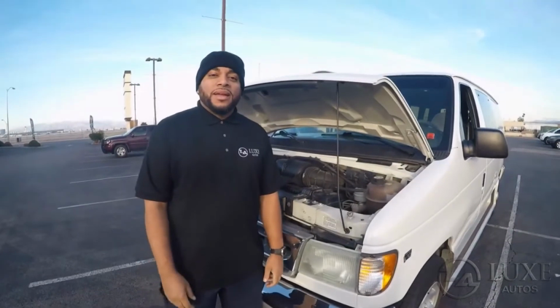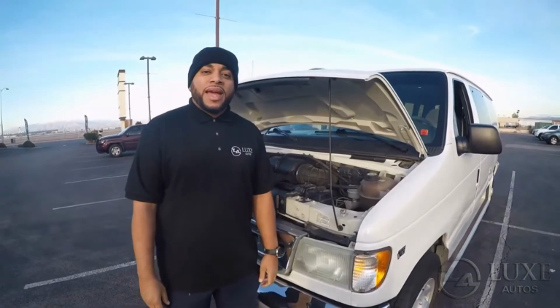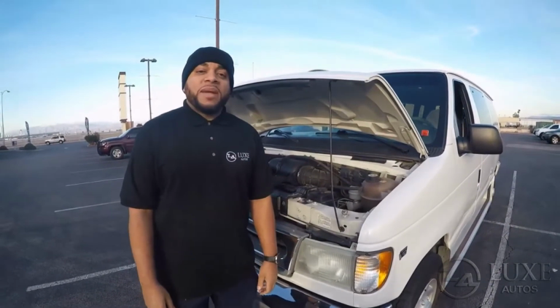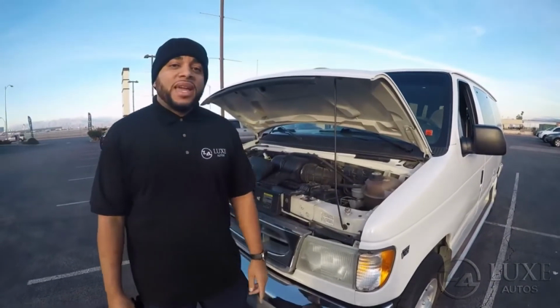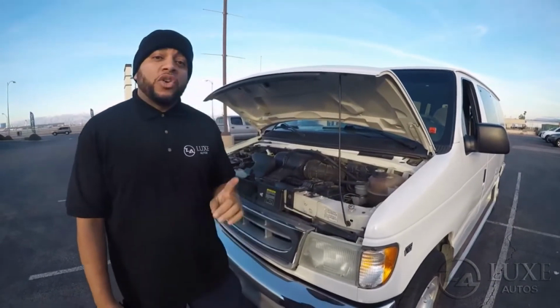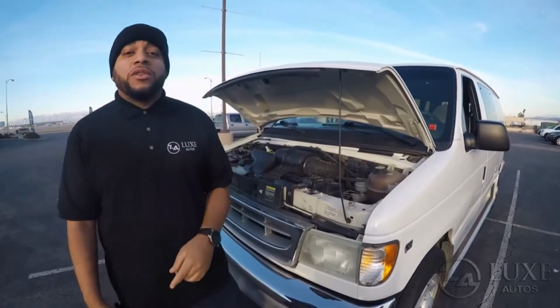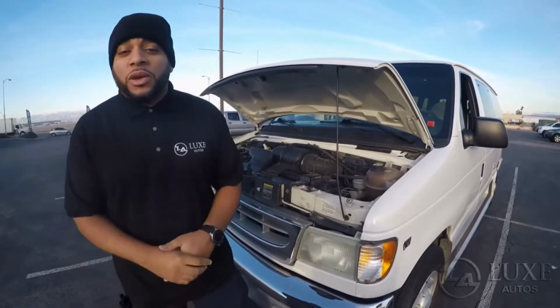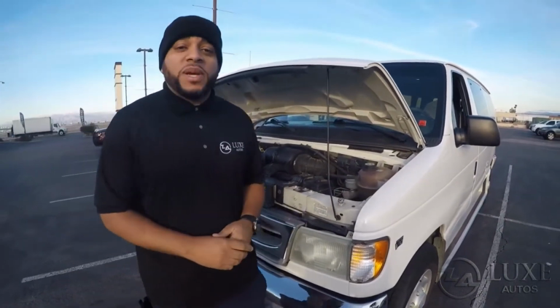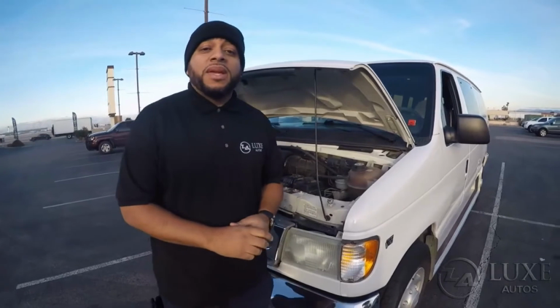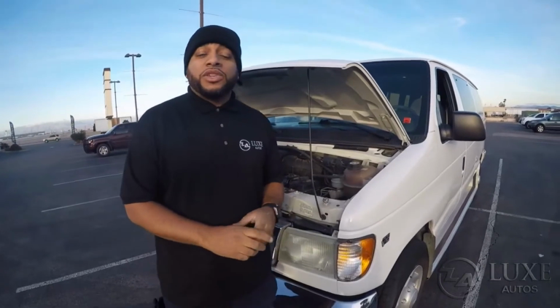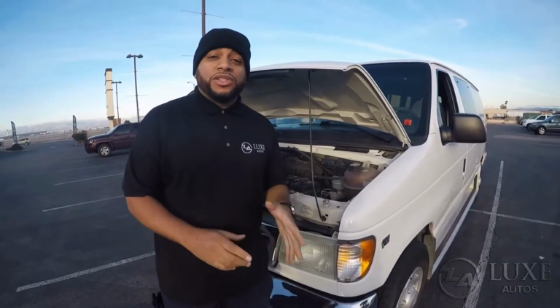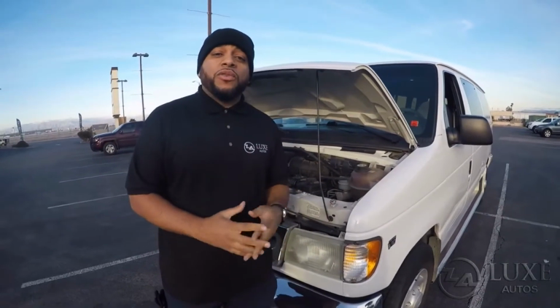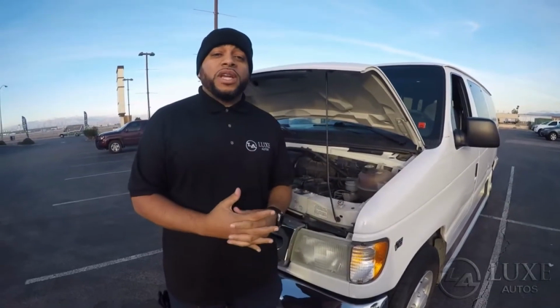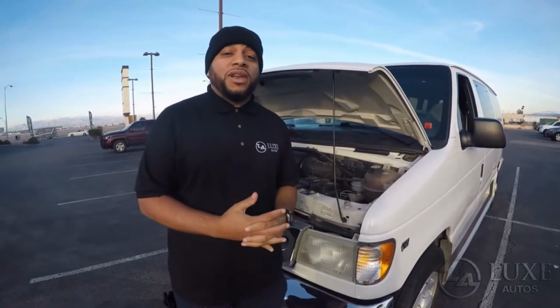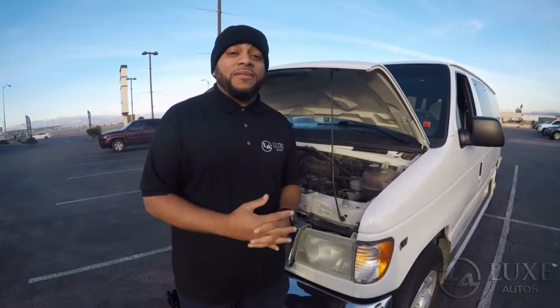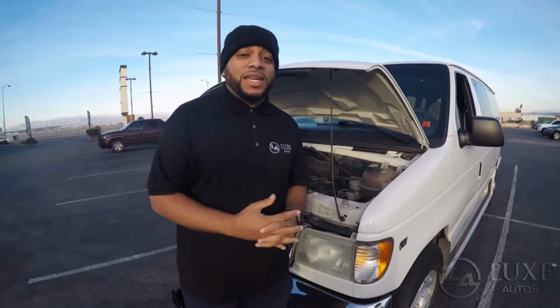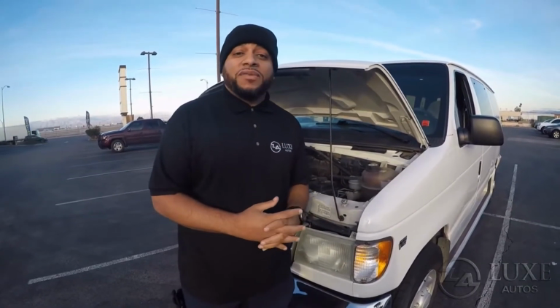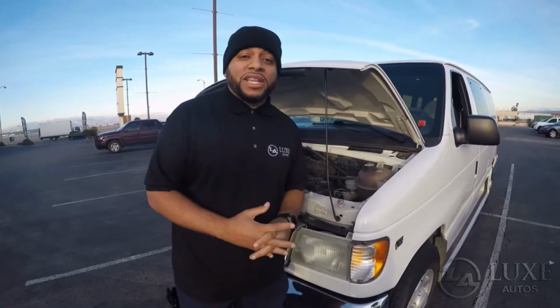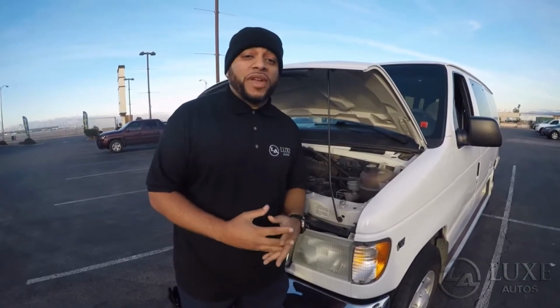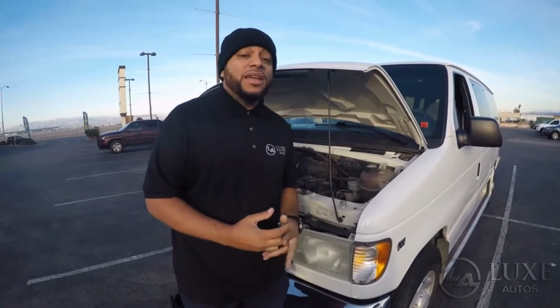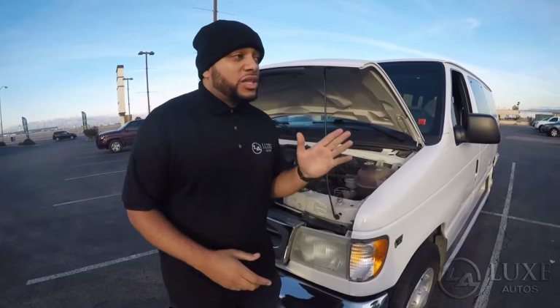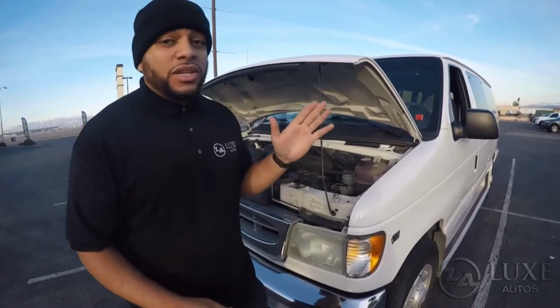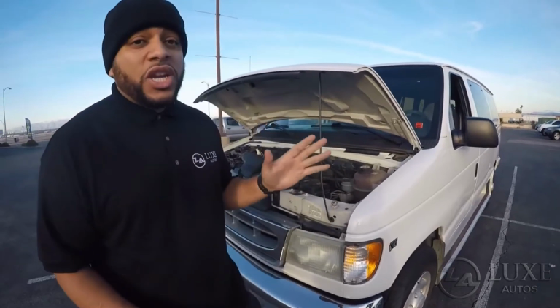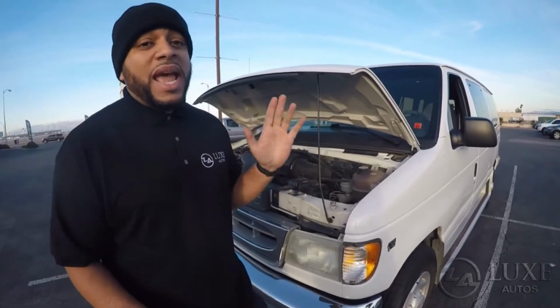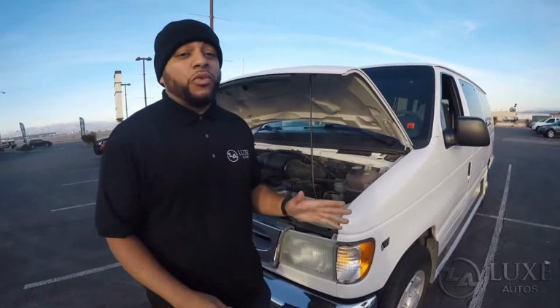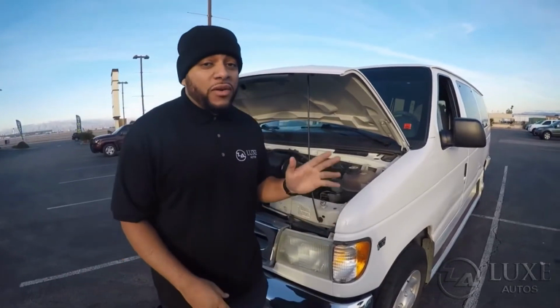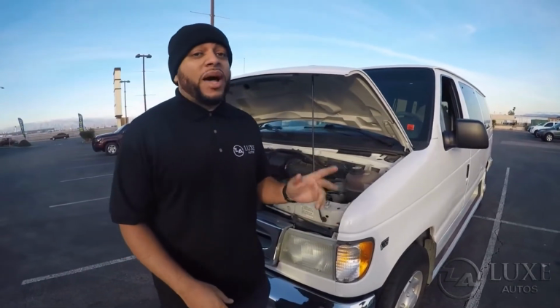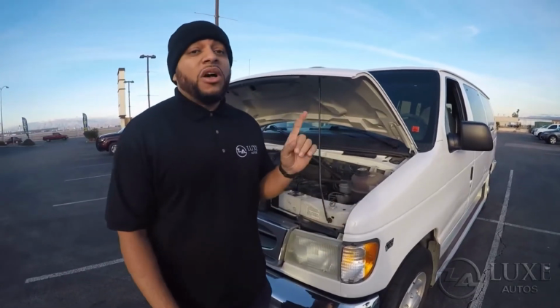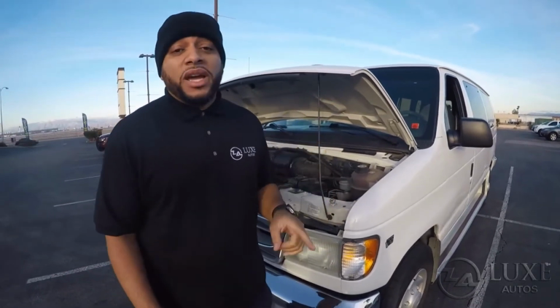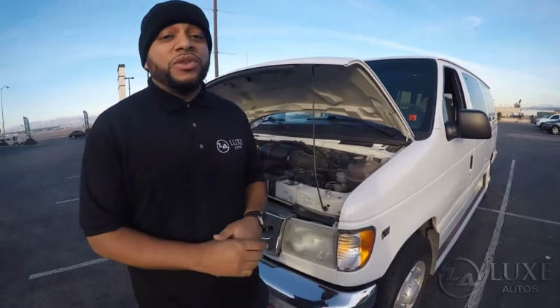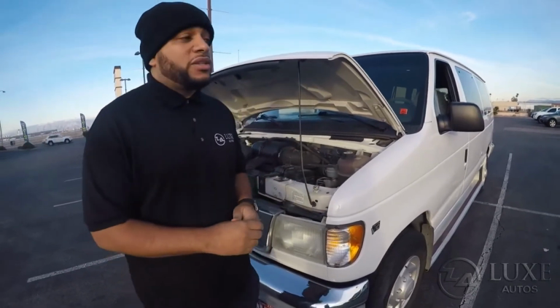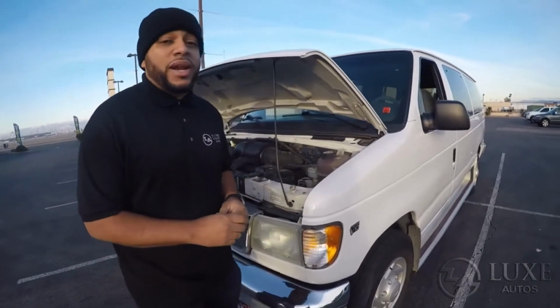Hey guys, Chad back again showing you another vehicle that we just picked up. It's a 2002 Ford Econoline V10 15-passenger van. This thing is in great shape and it has very low miles — only 102,000 on it right now.